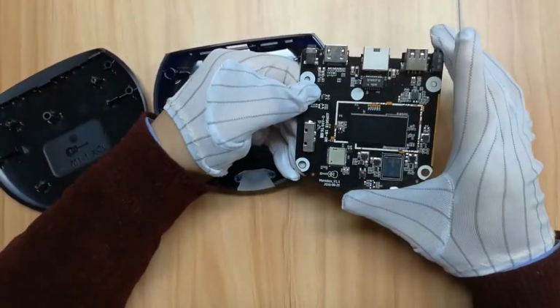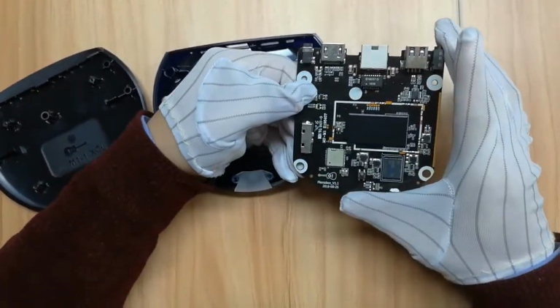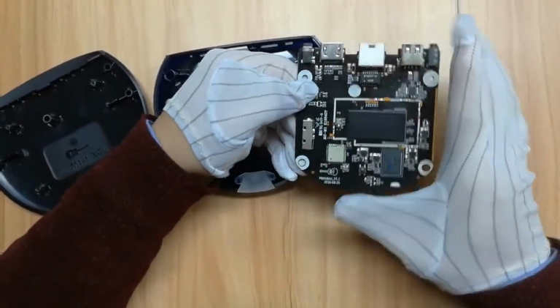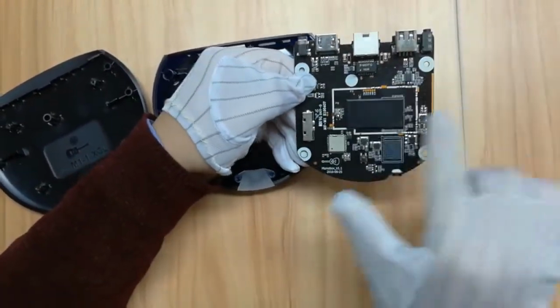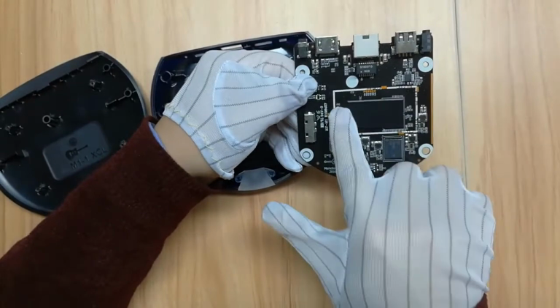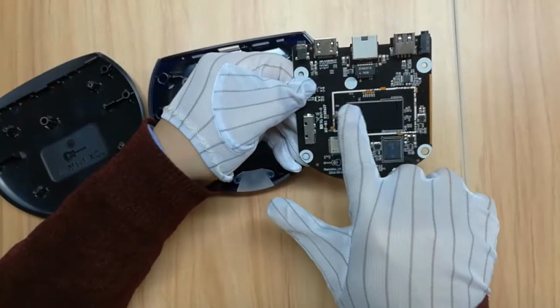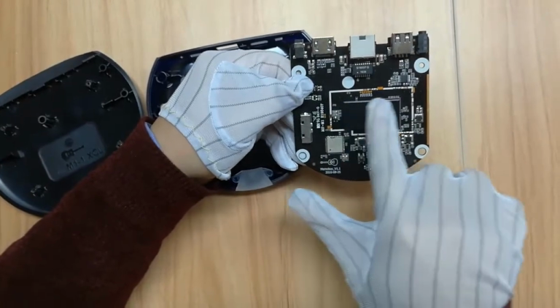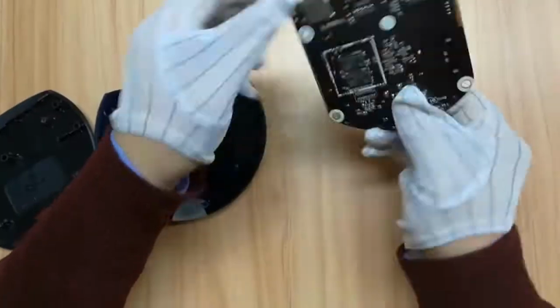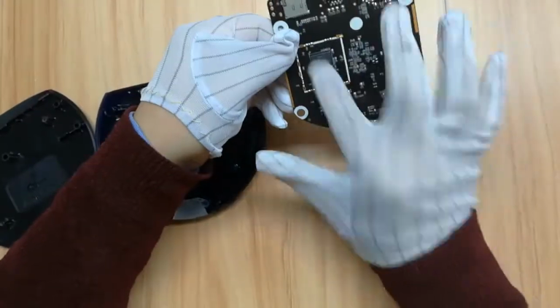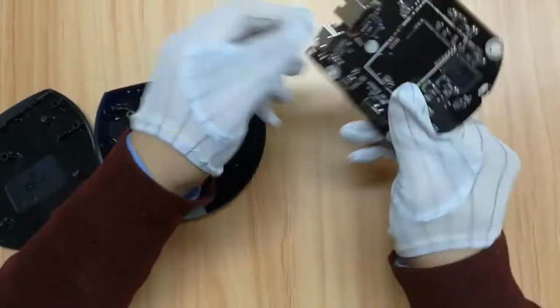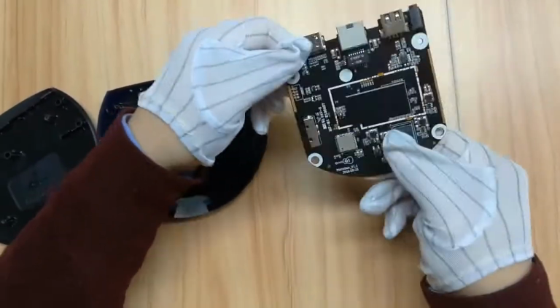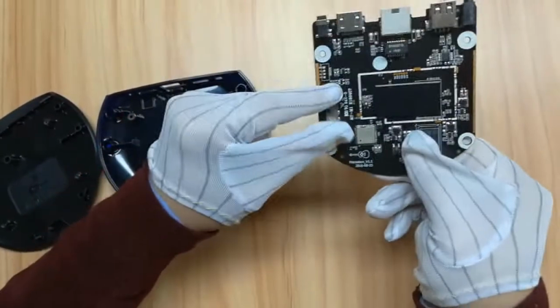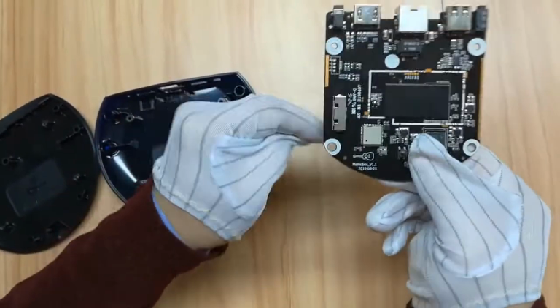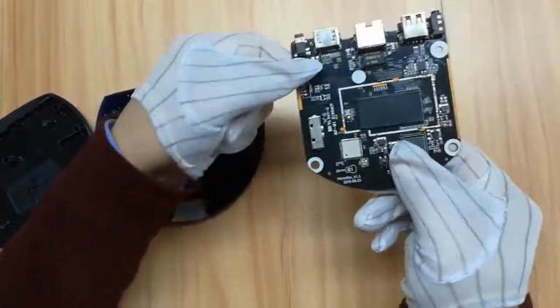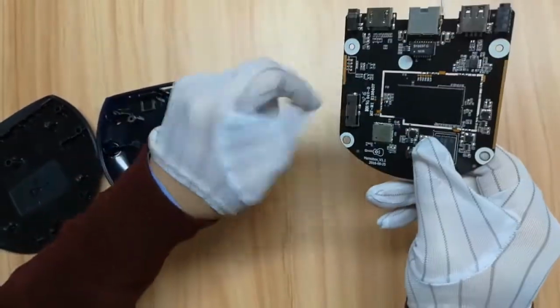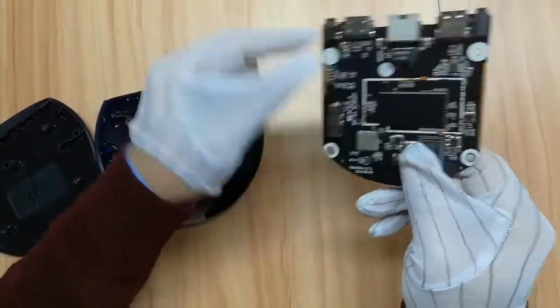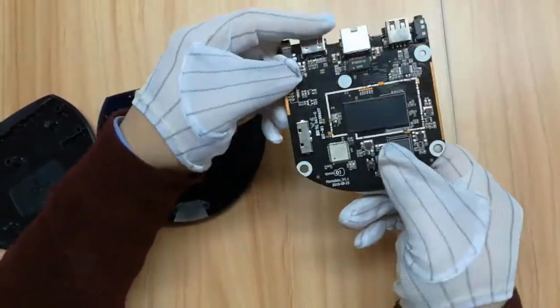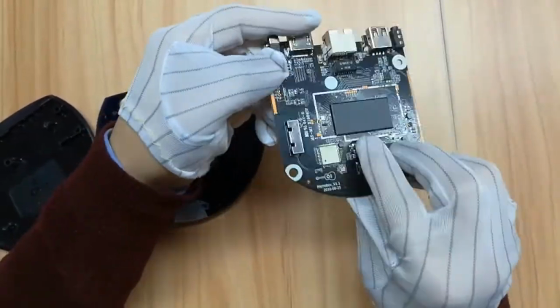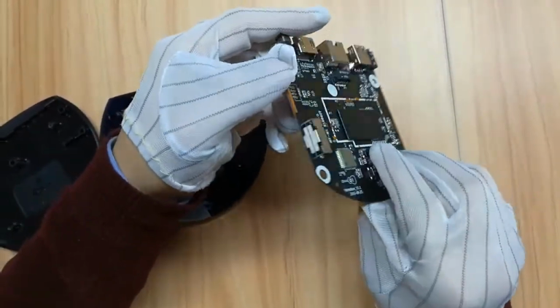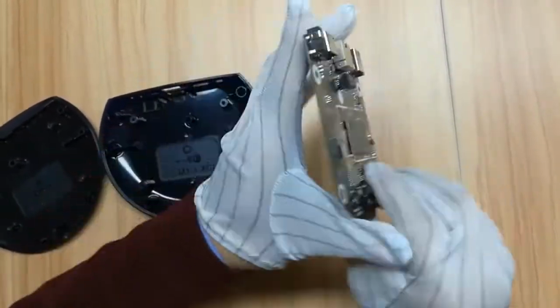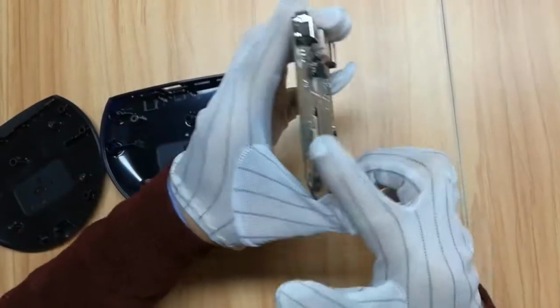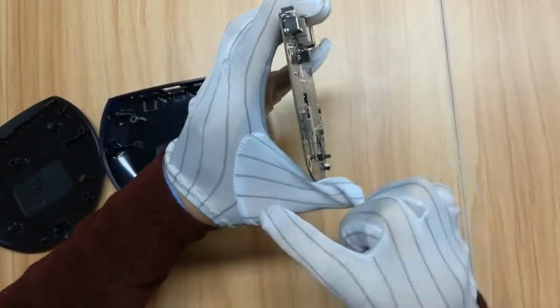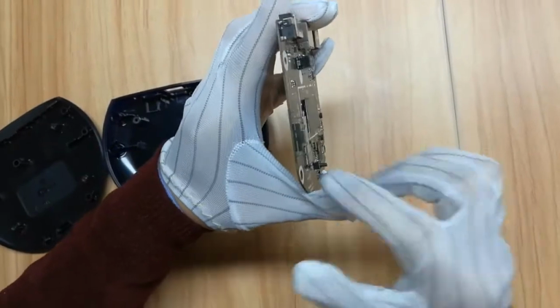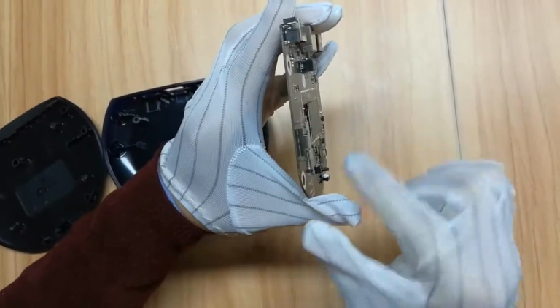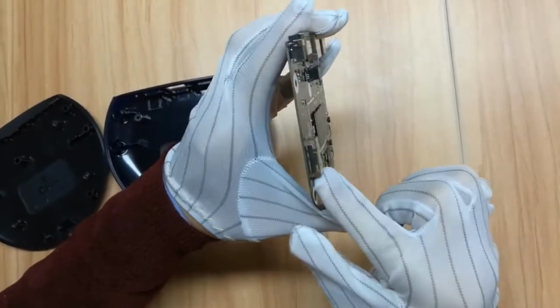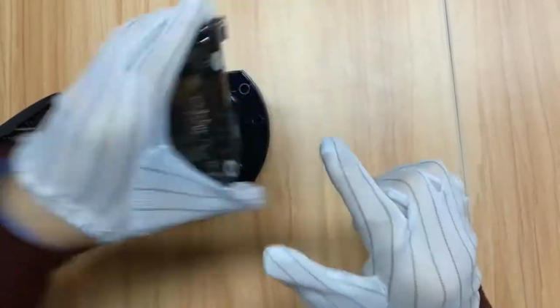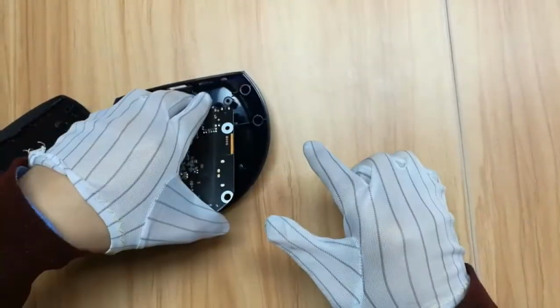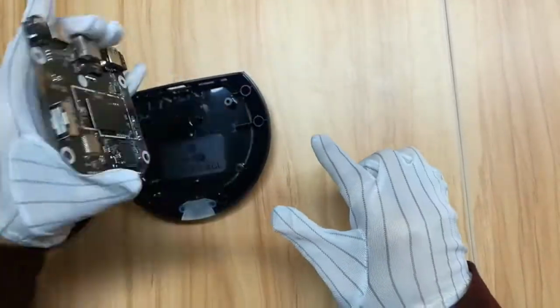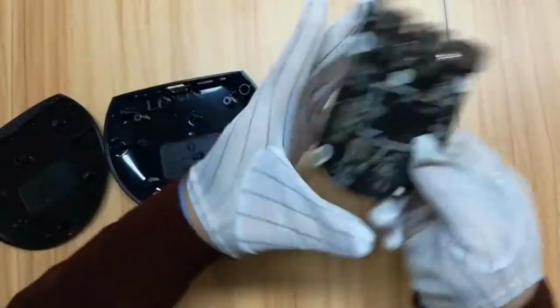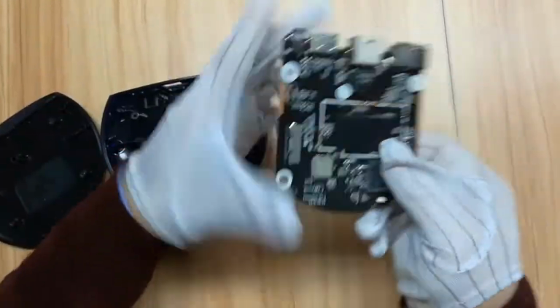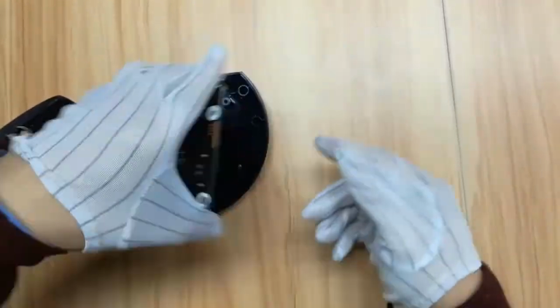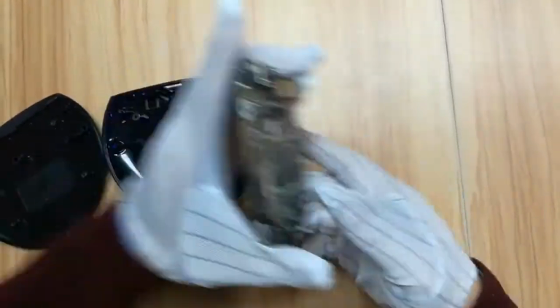Looking at the PCB, you can see all the chipsets nicely arranged. This ensures the best performance from the Memo Box — simple design, simple yet powerful.